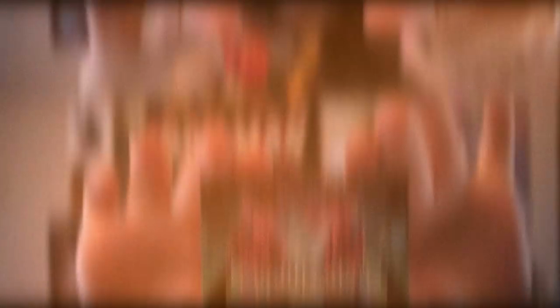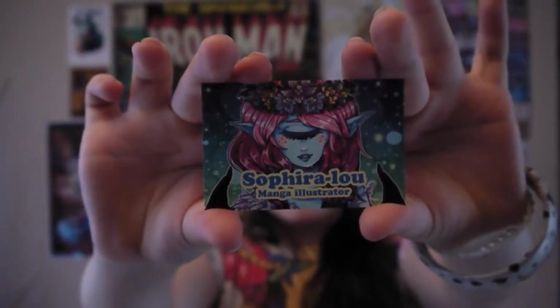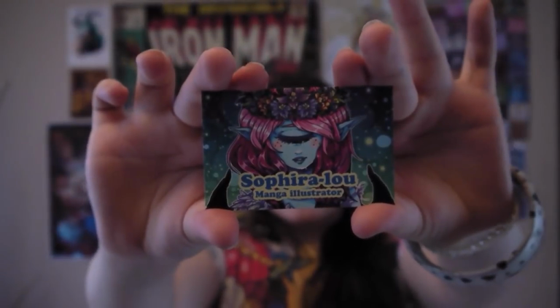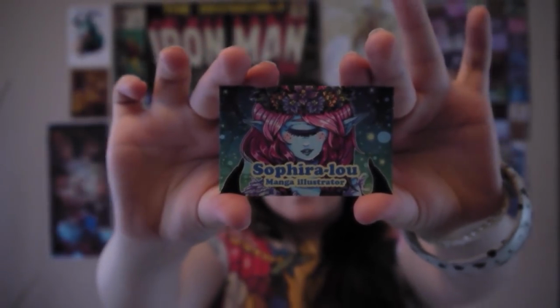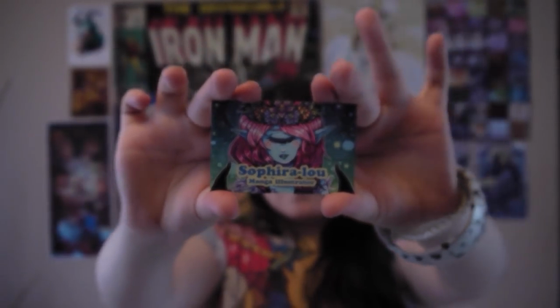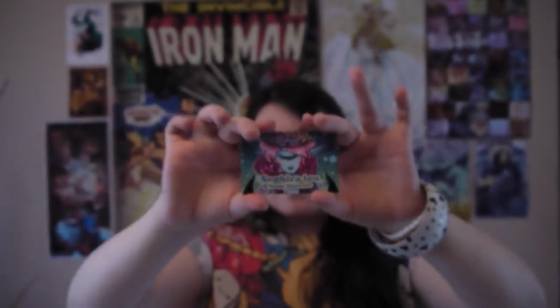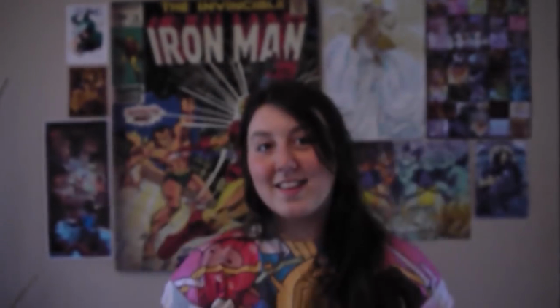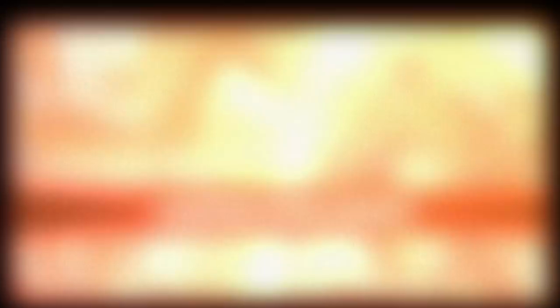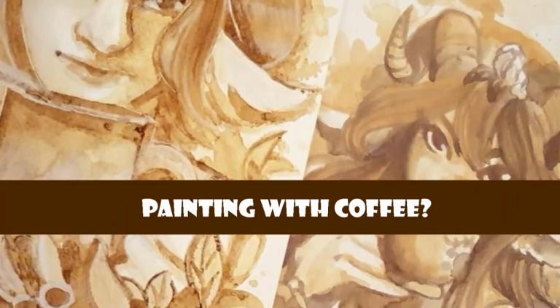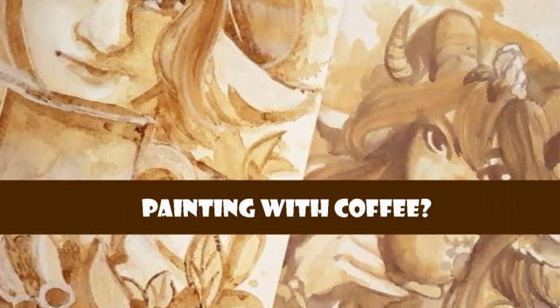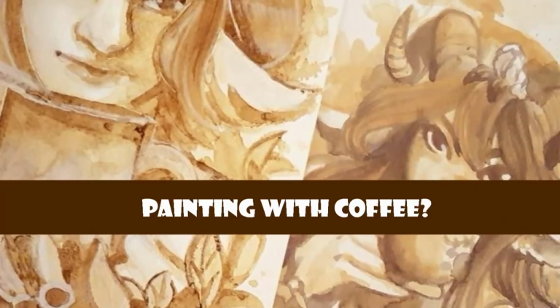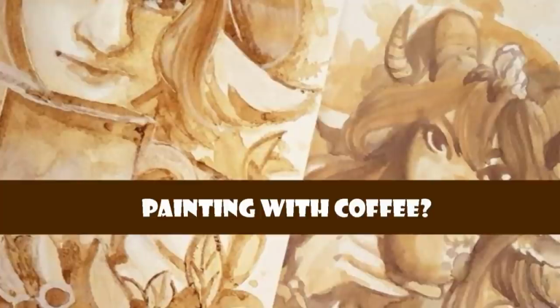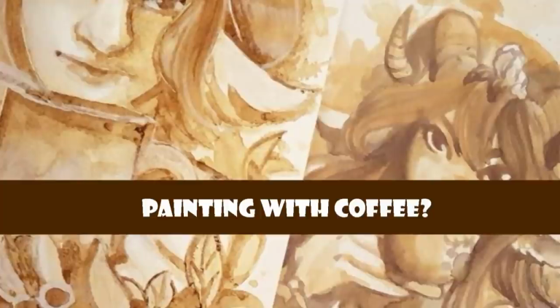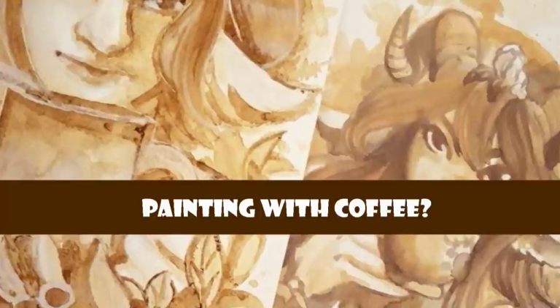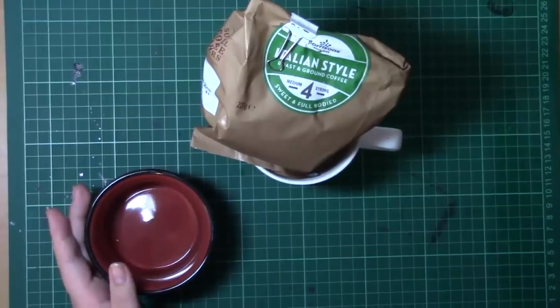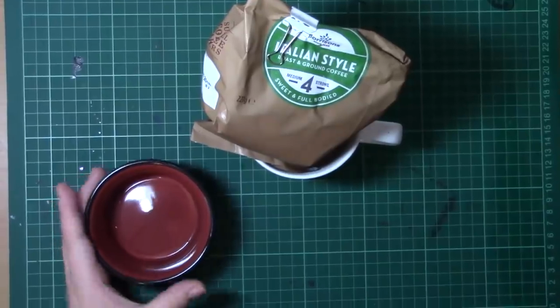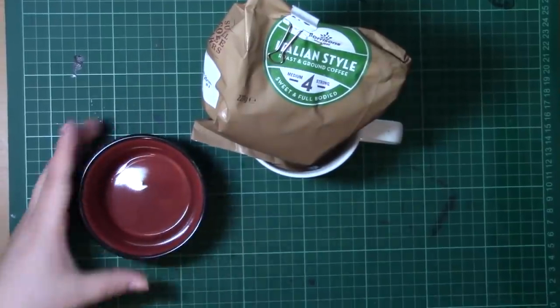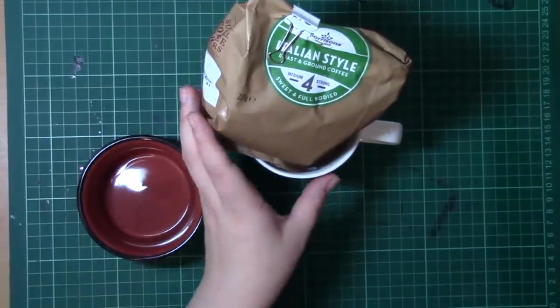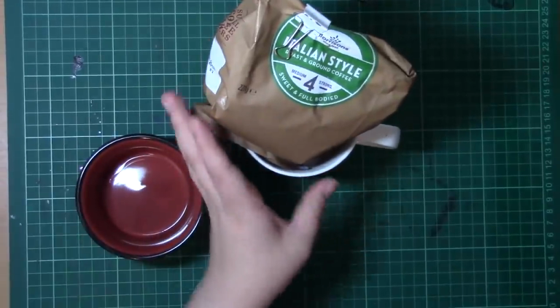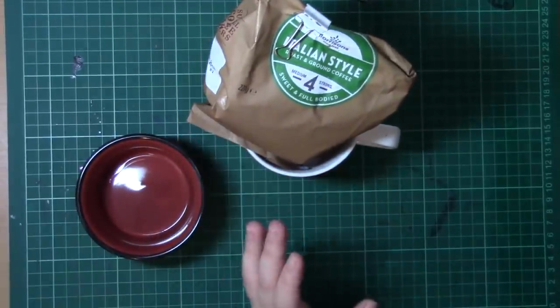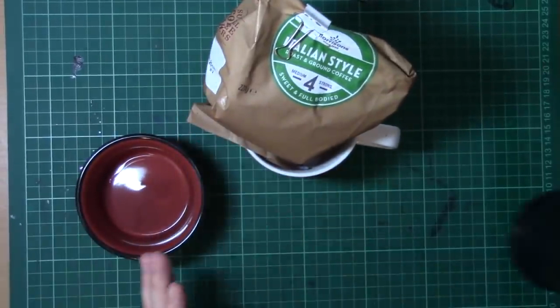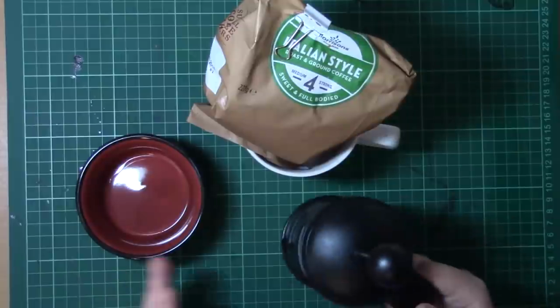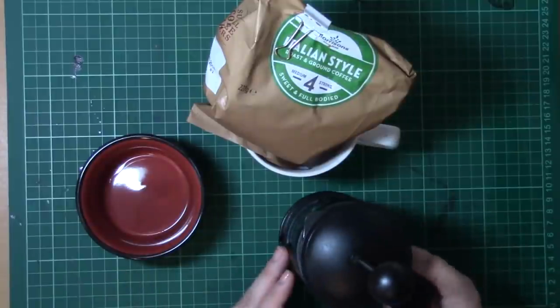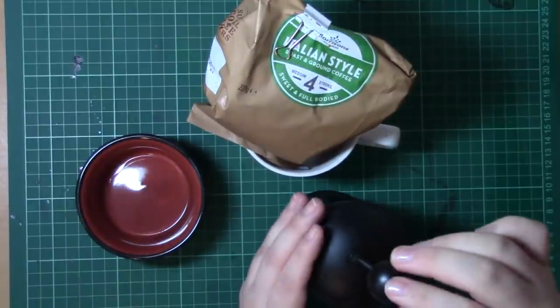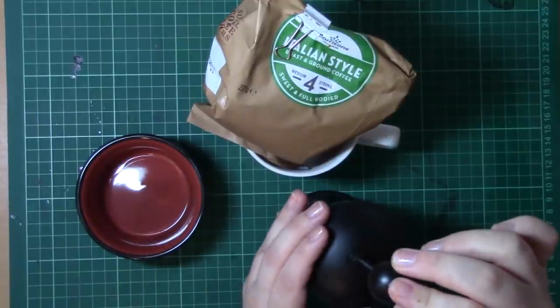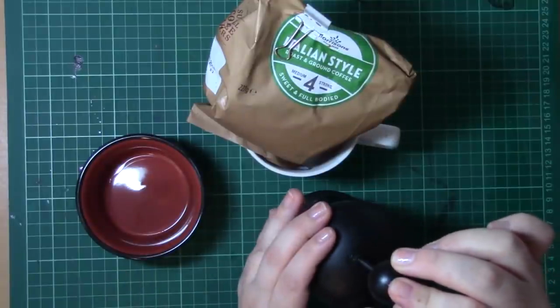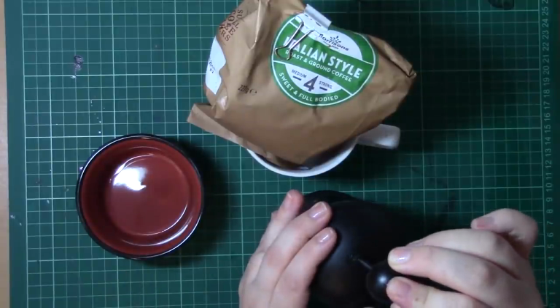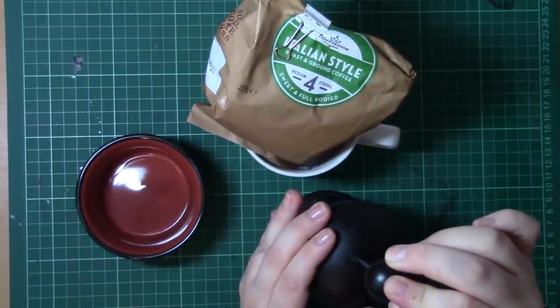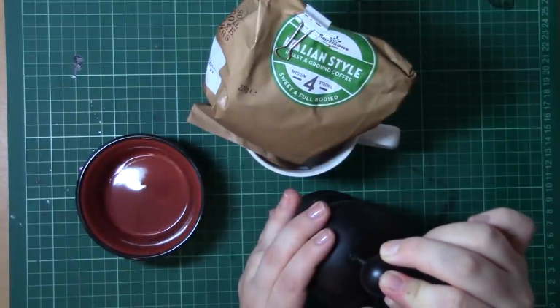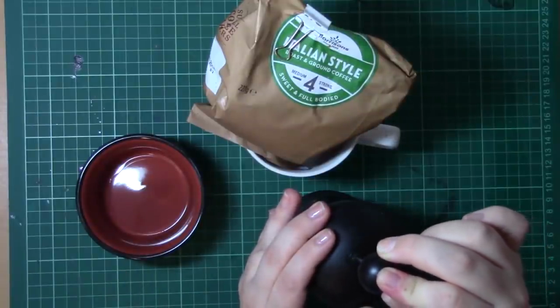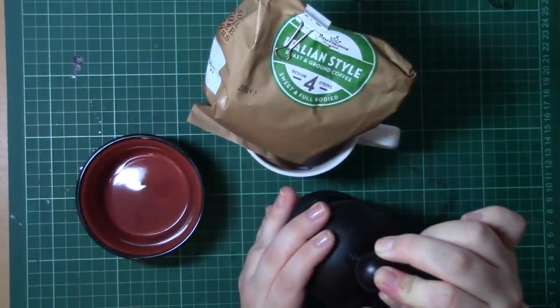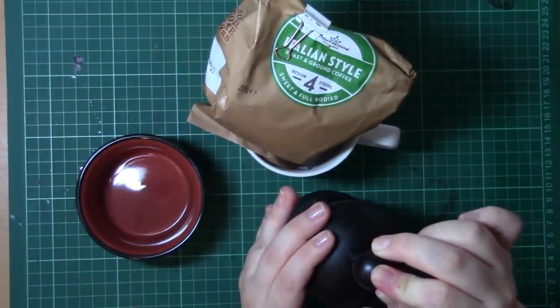Hello, I'm Sephira Lu and welcome to my channel. Hello guys and welcome to this week's video in which I'll be doing the coffee challenge. The whole idea is to paint mainly only using coffee for your entire illustration.